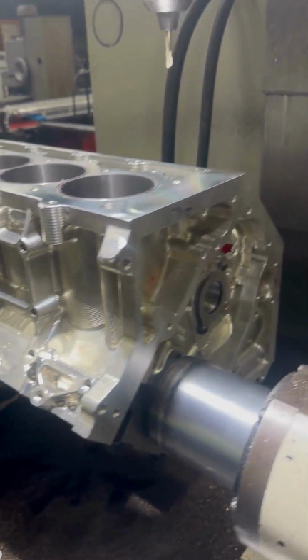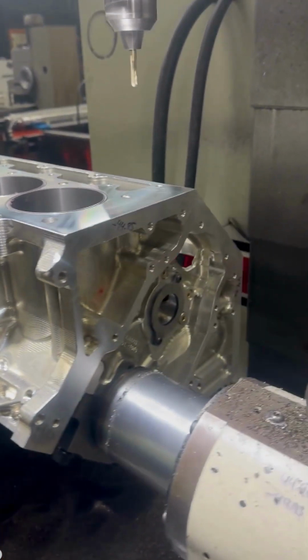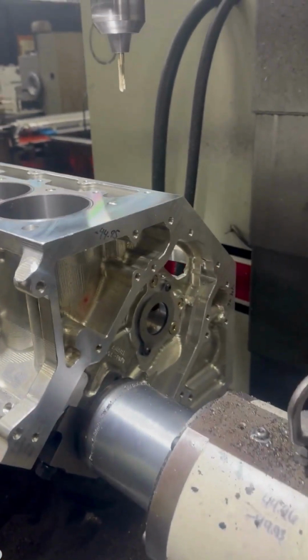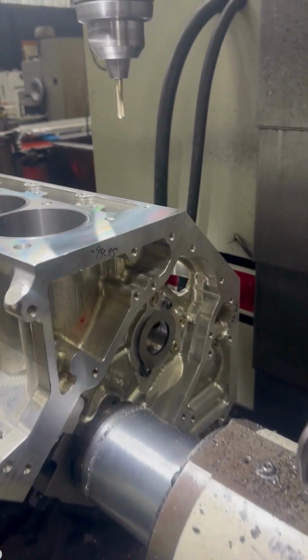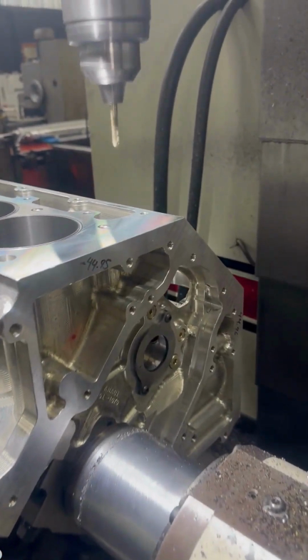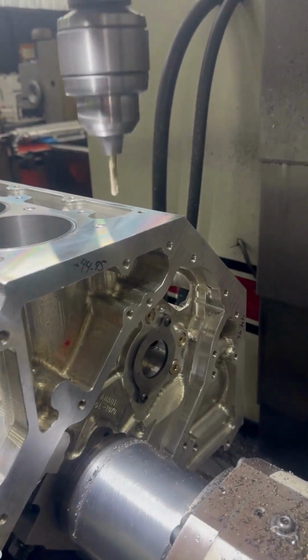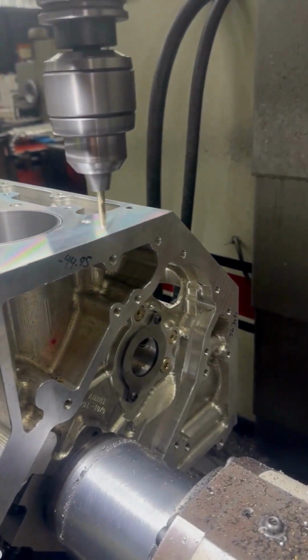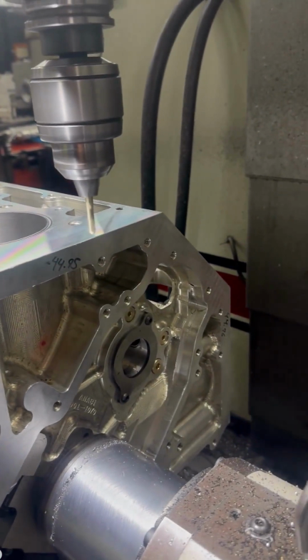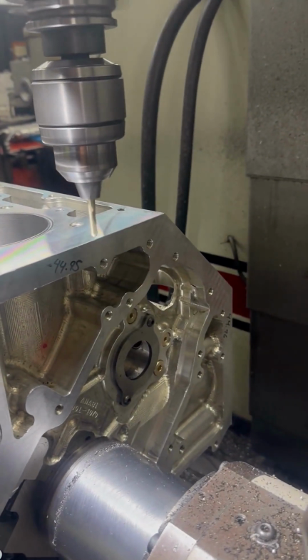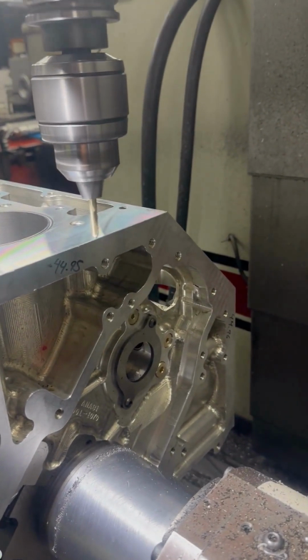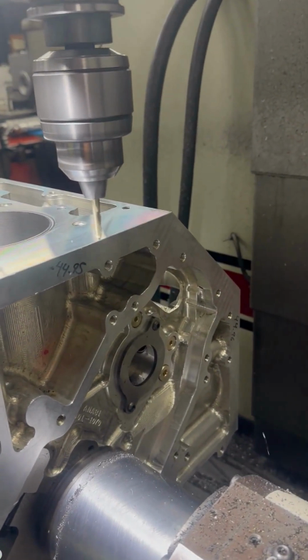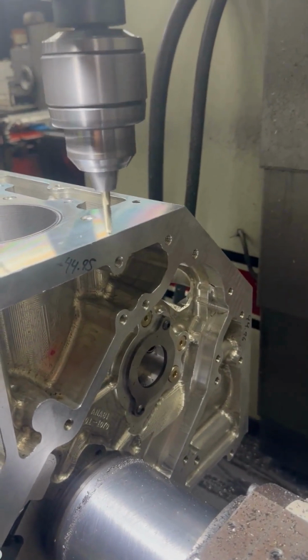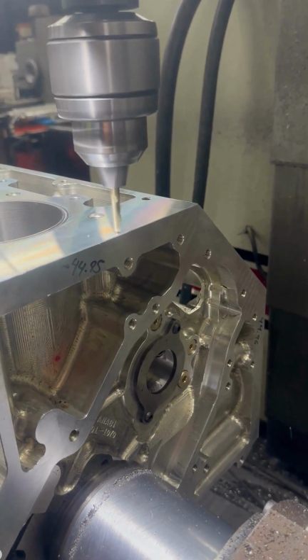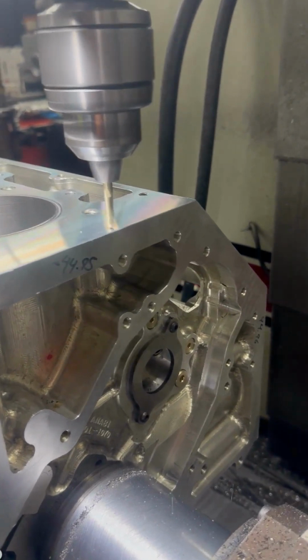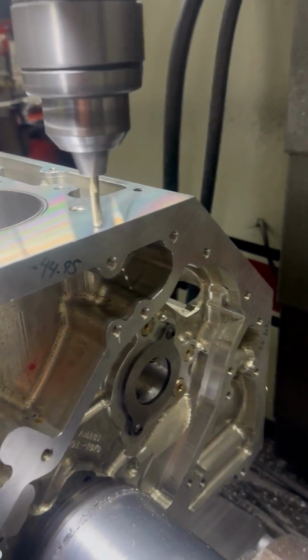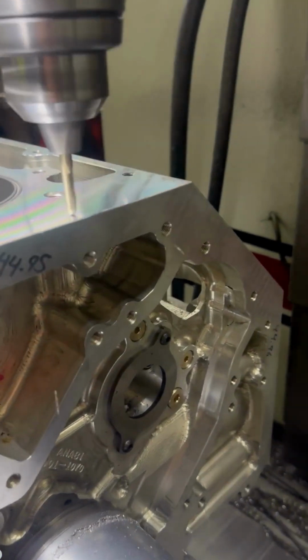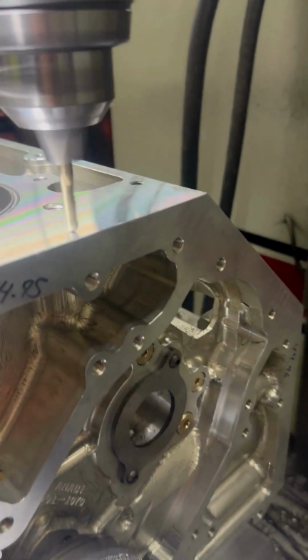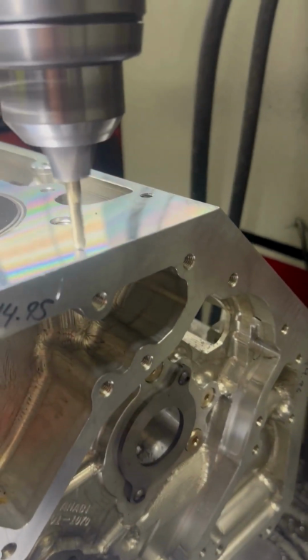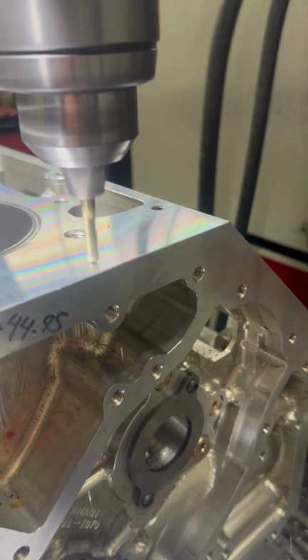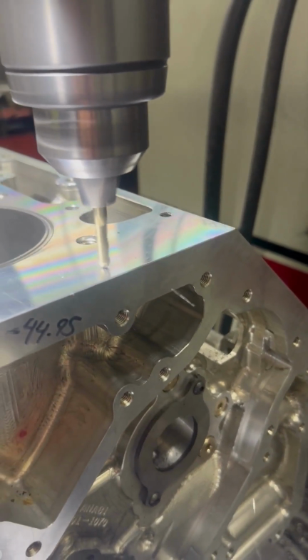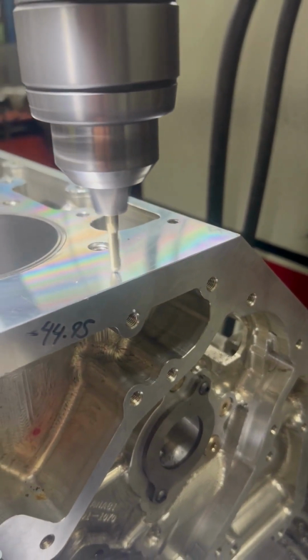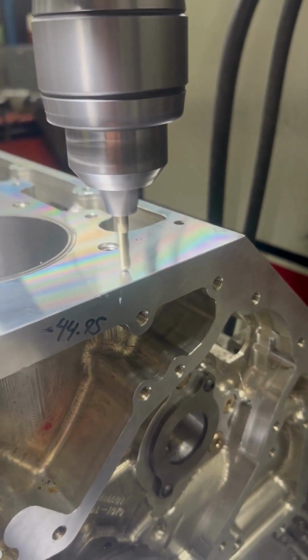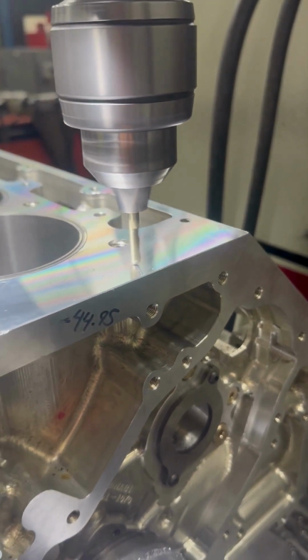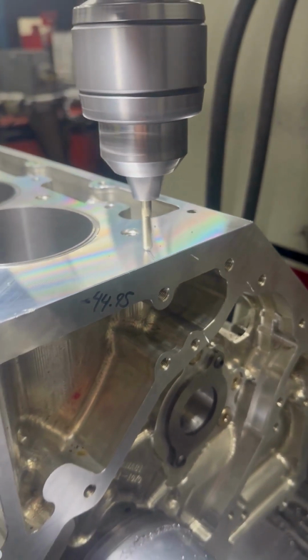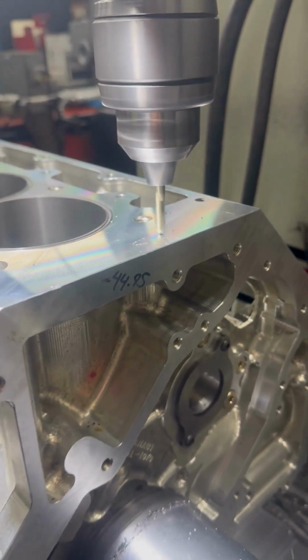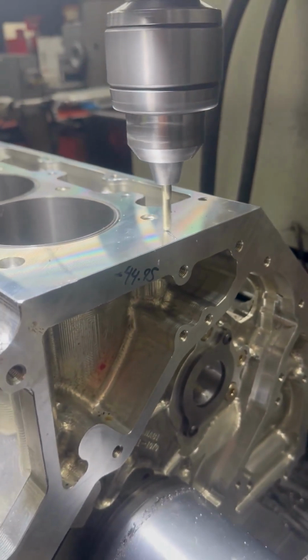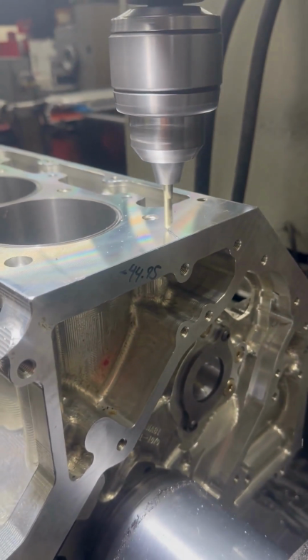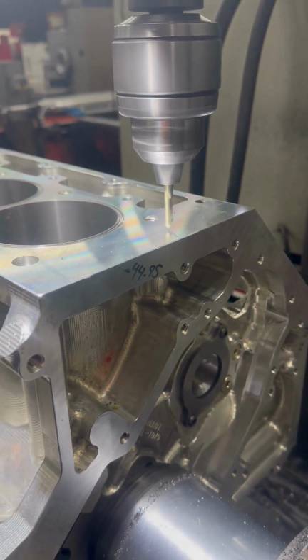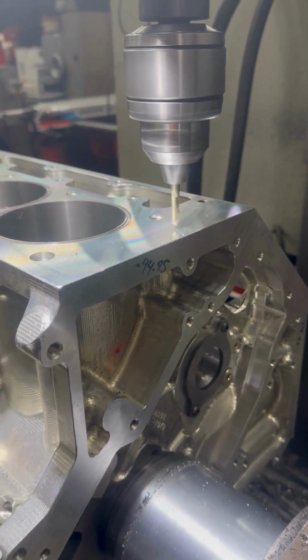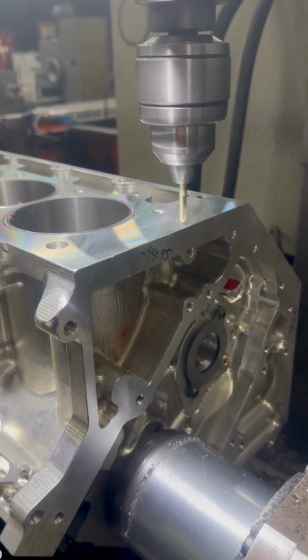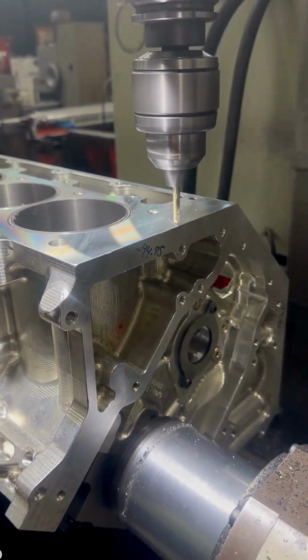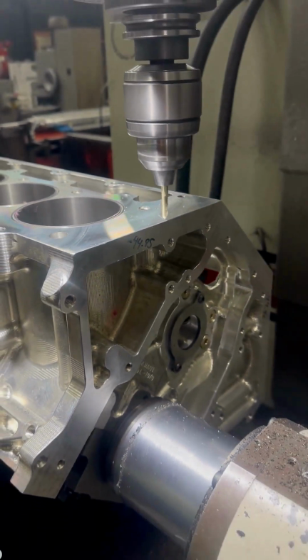These heads are made from Forda castings on our CNCs and filled with titanium intake and internal exhaust valves, custom manly hardware, and copper seats.